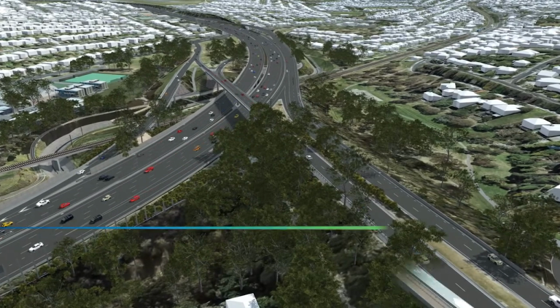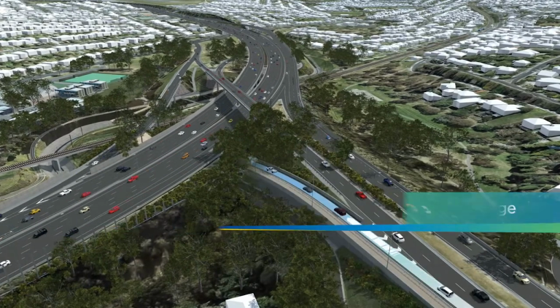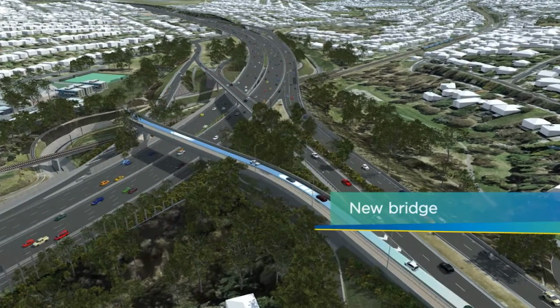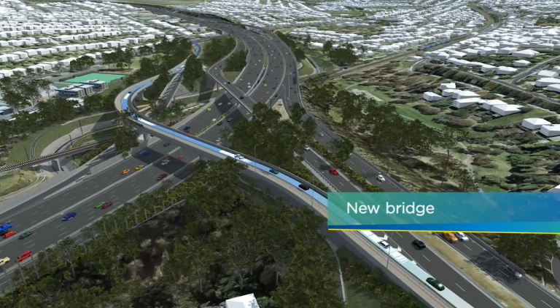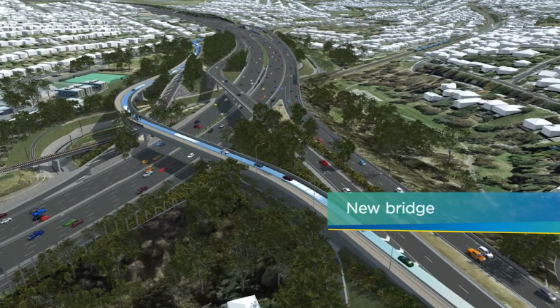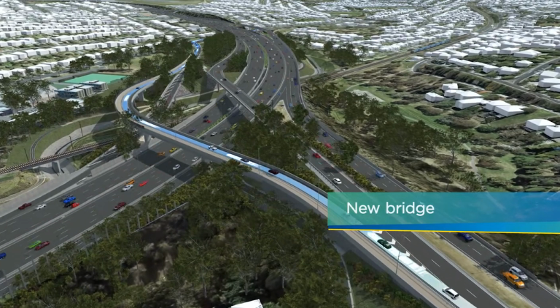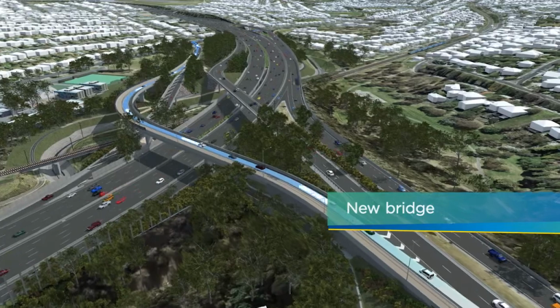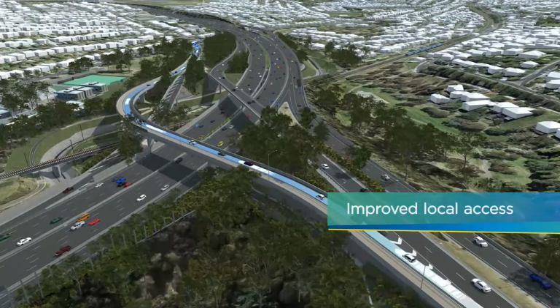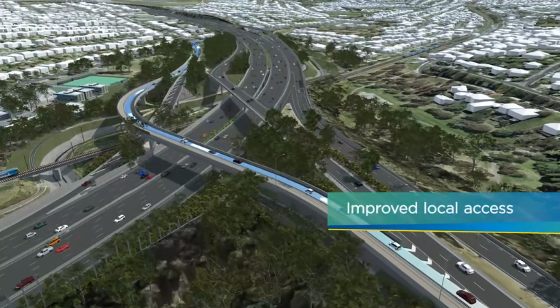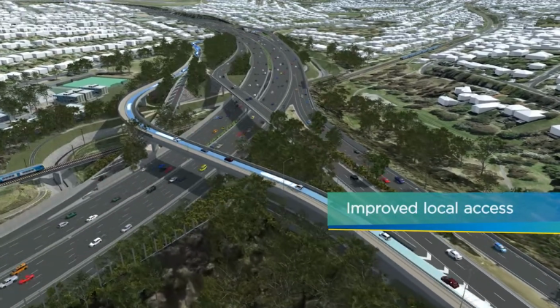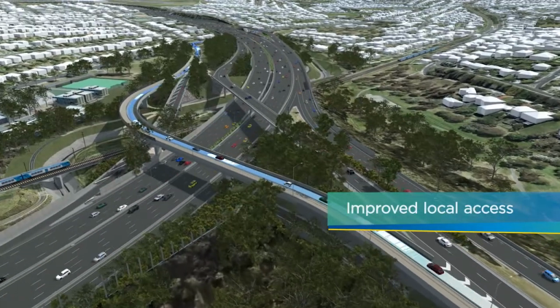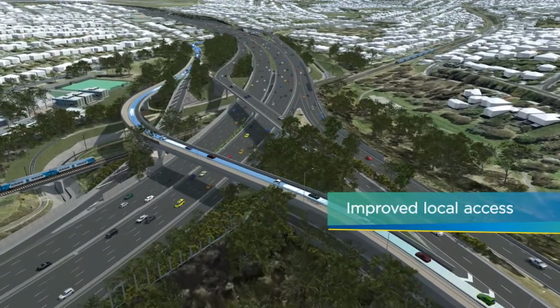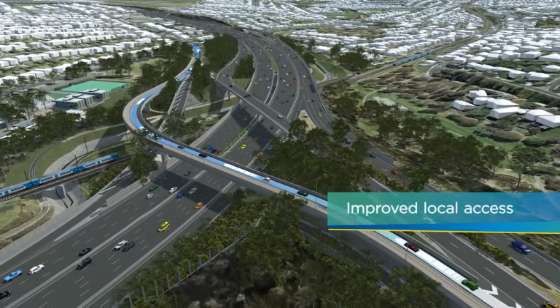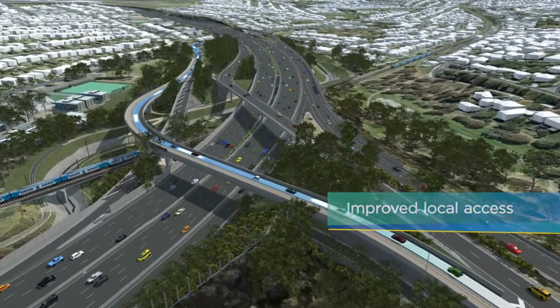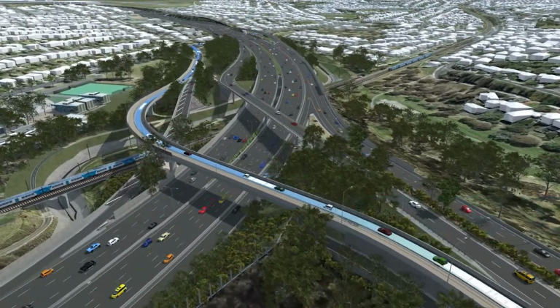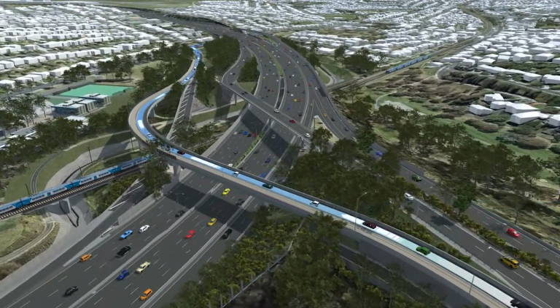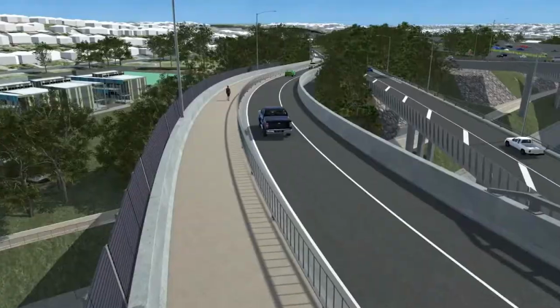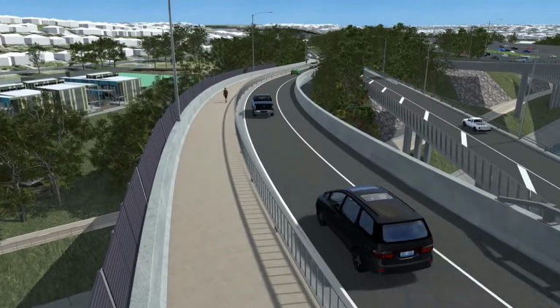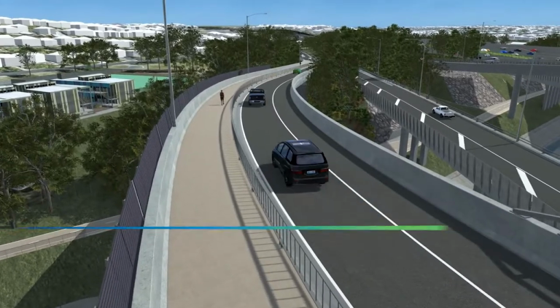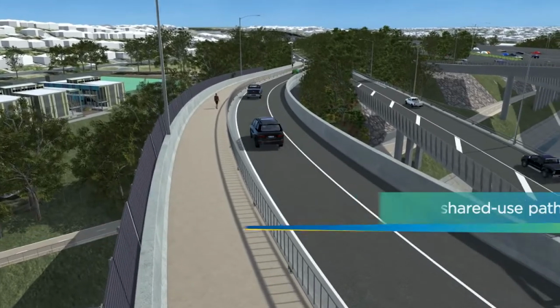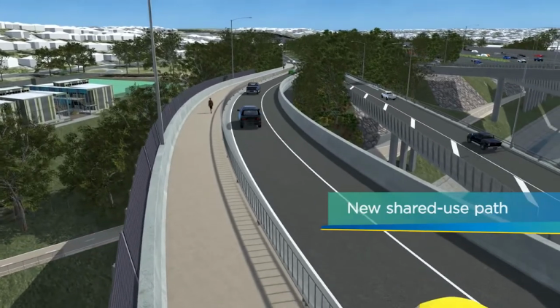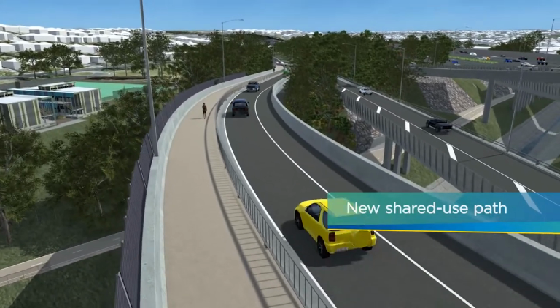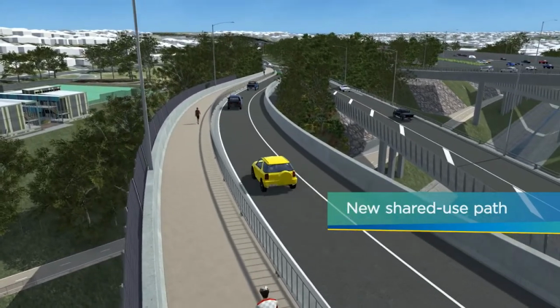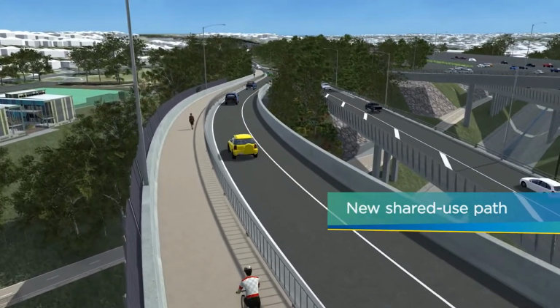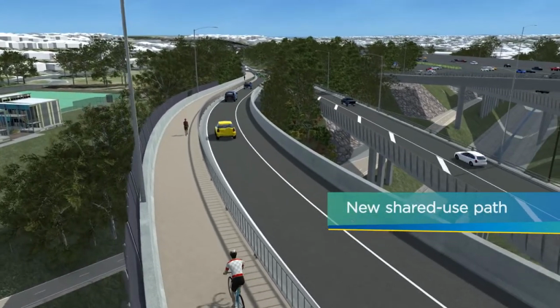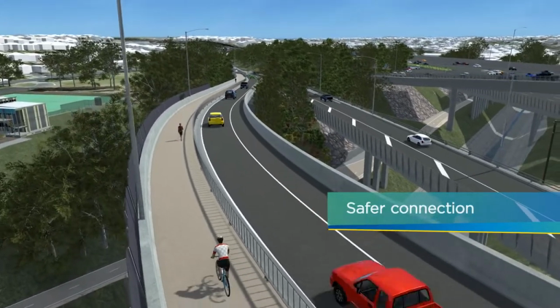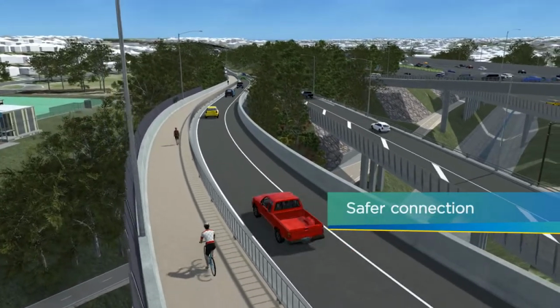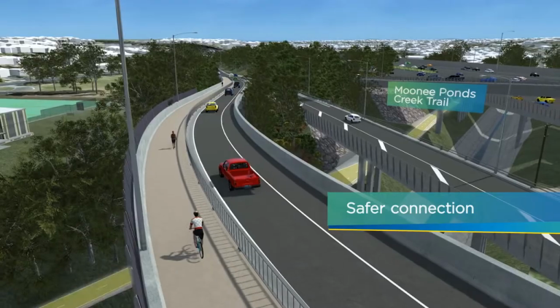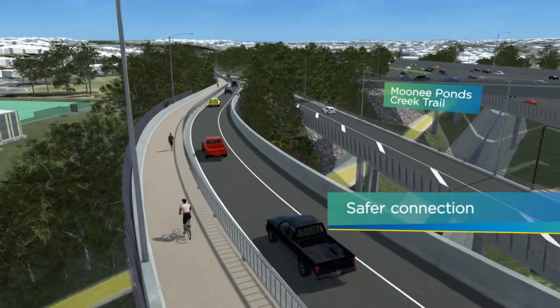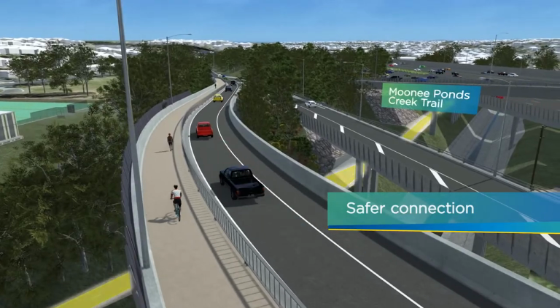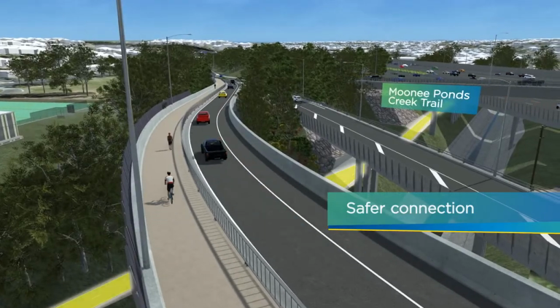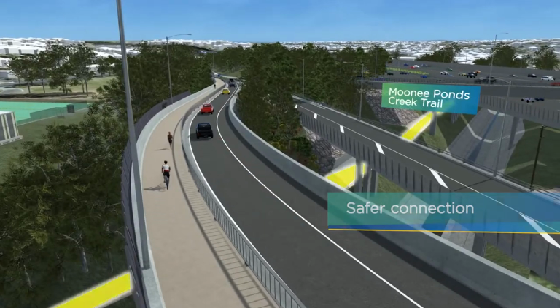A new bridge will provide drivers with a safer, dedicated connection from Bell Street to Pascoe Vale Road. A new shared-use path will also provide pedestrians and cyclists with better access to the Moonee Ponds Creek Trail.